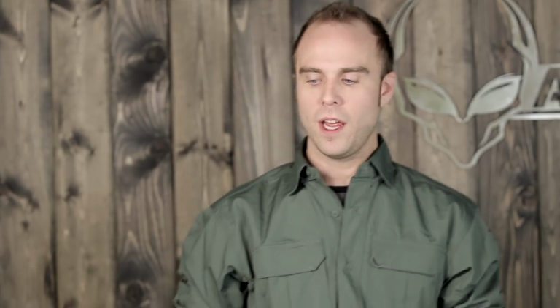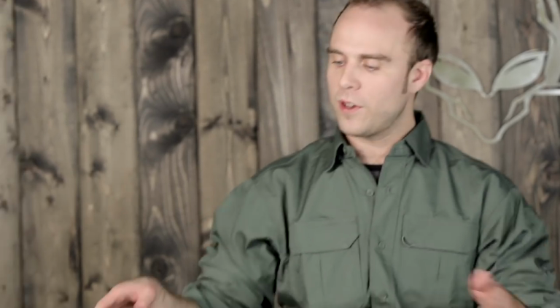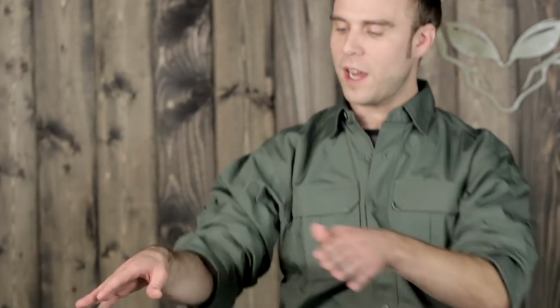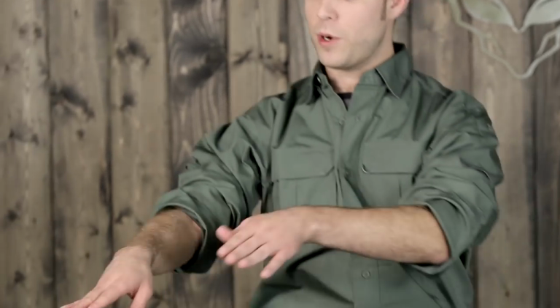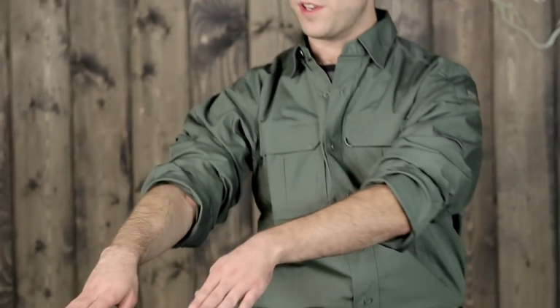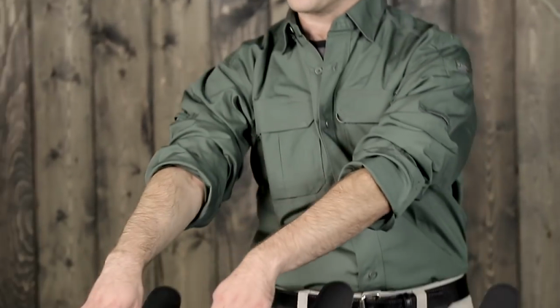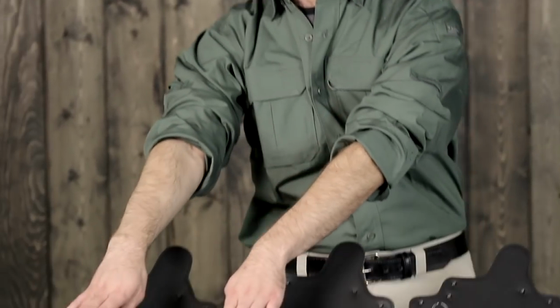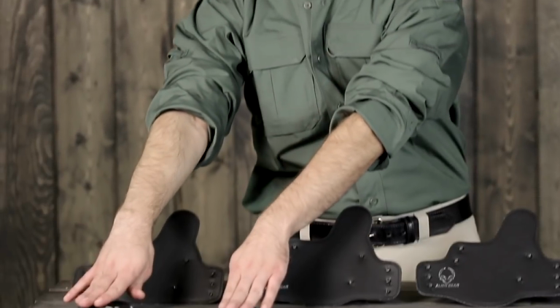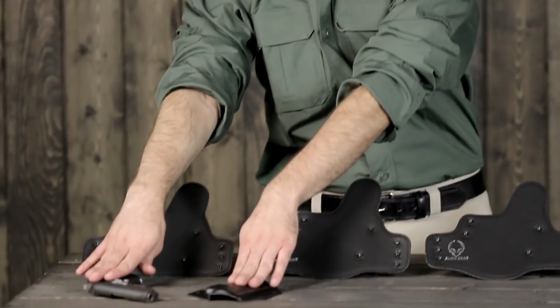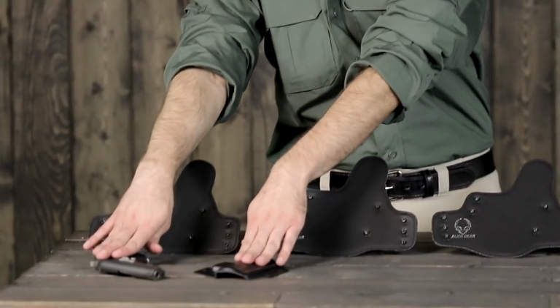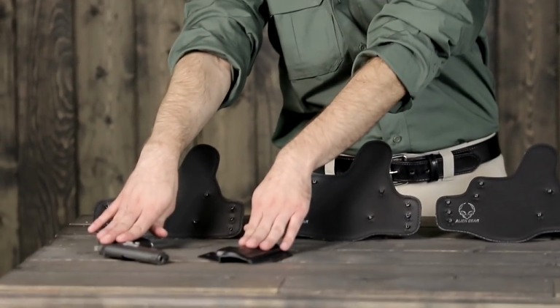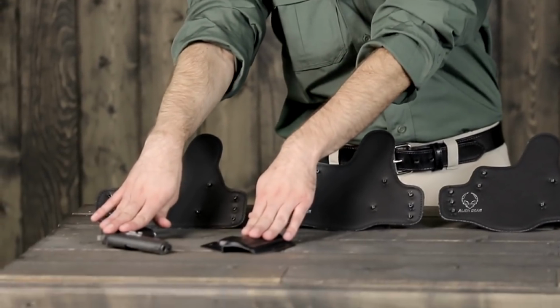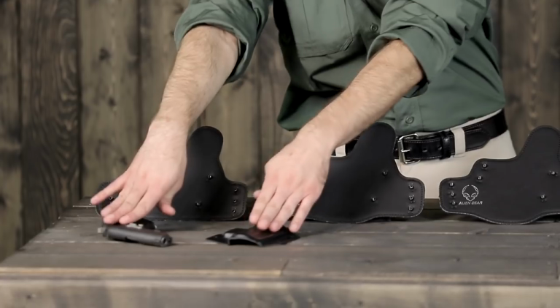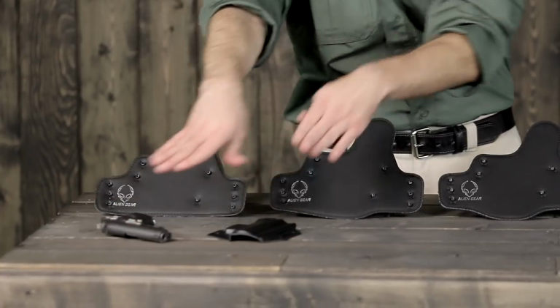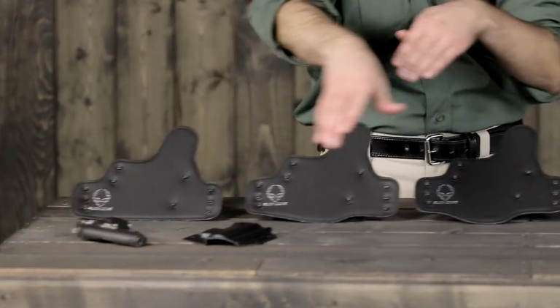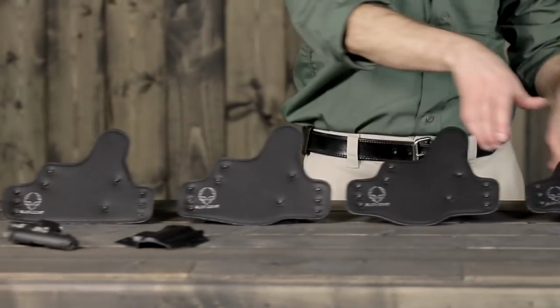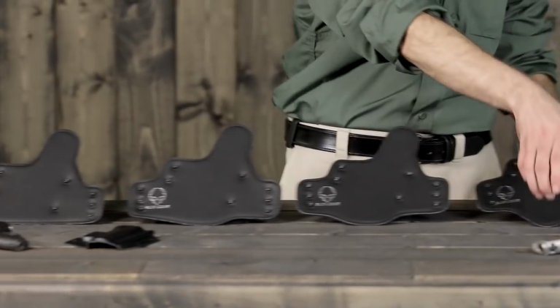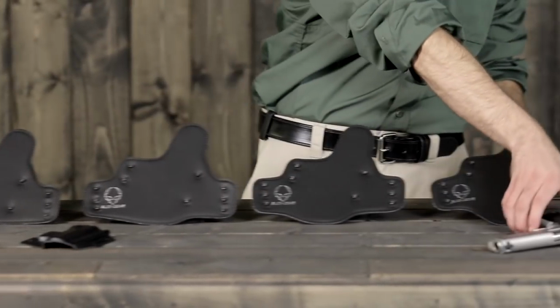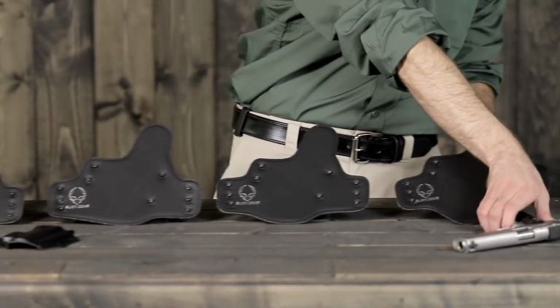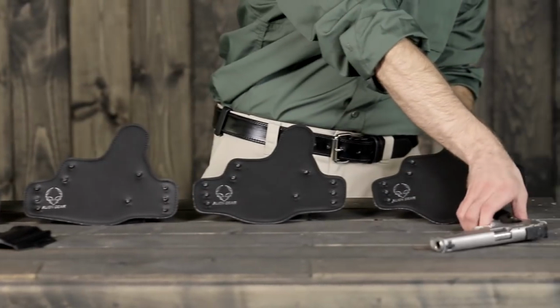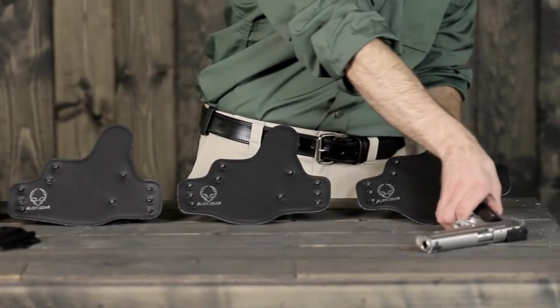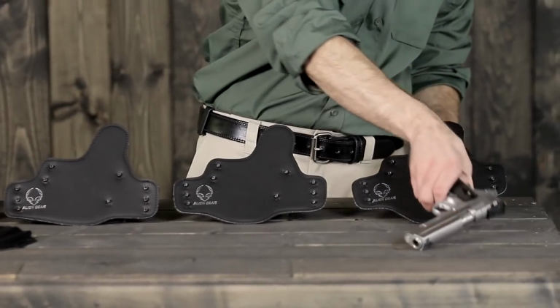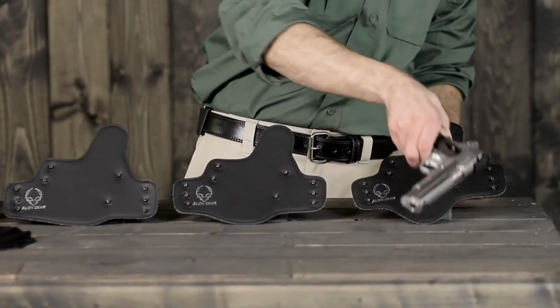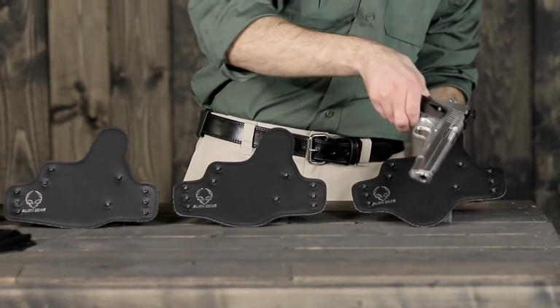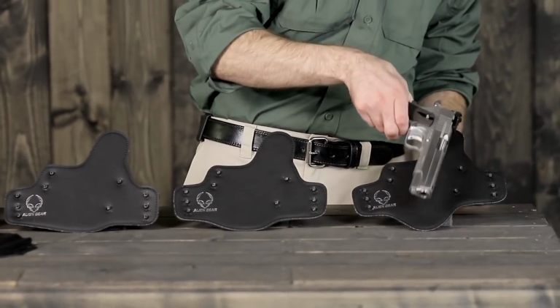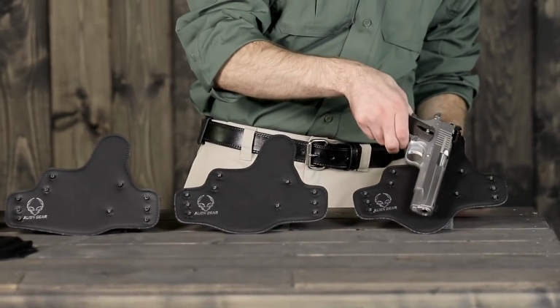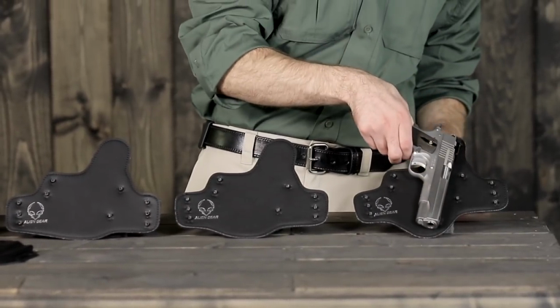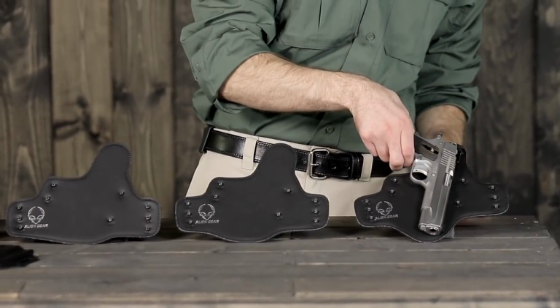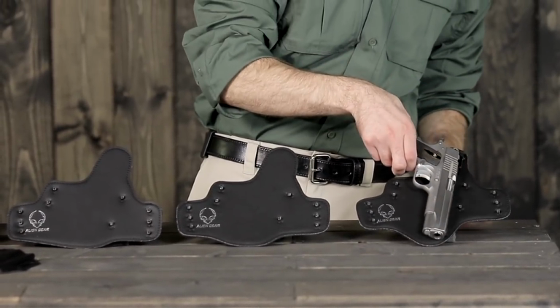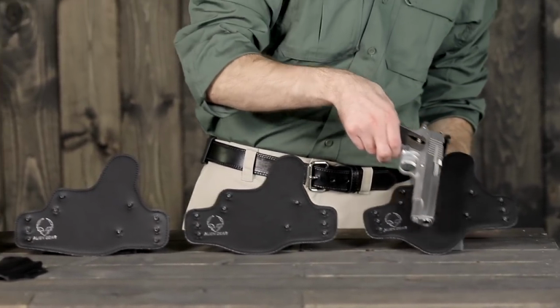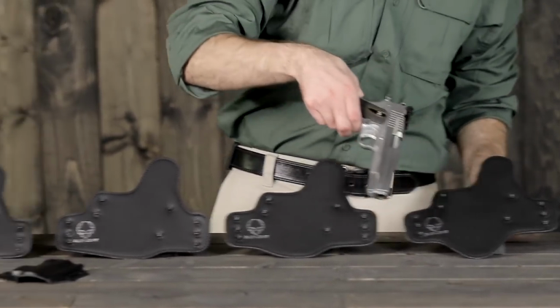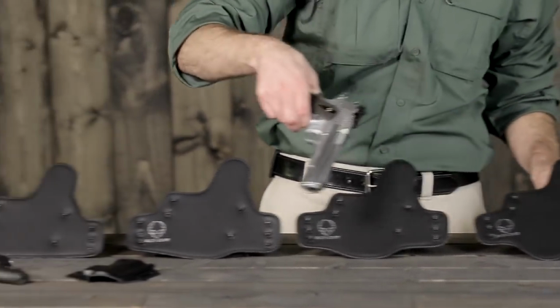If you decide to purchase an additional shell for your other gun, be sure to purchase a holster for the larger gun, as it will better protect for the length of your barrel.